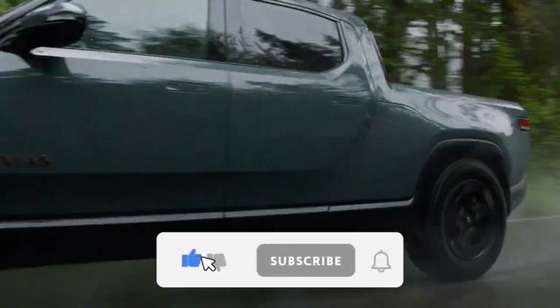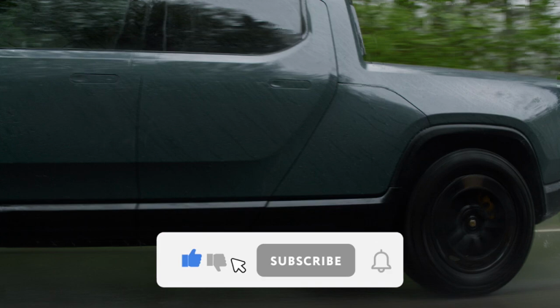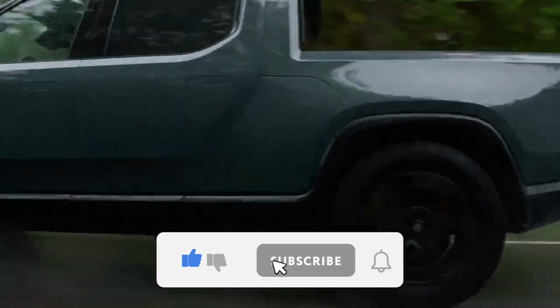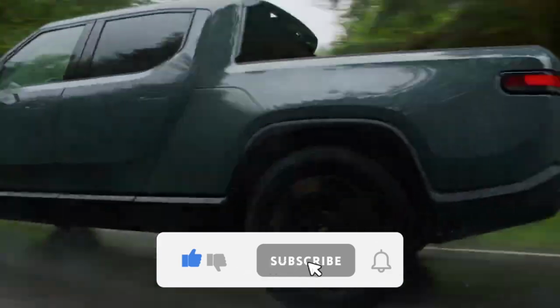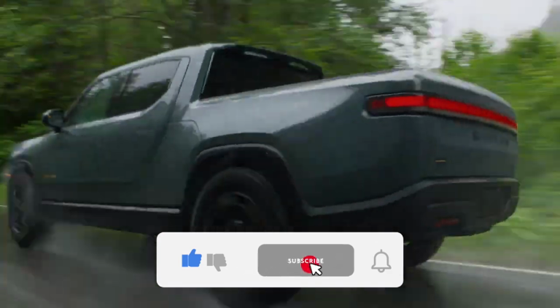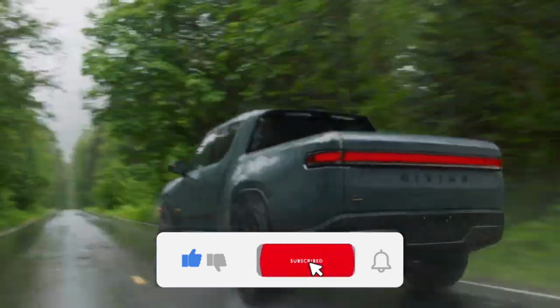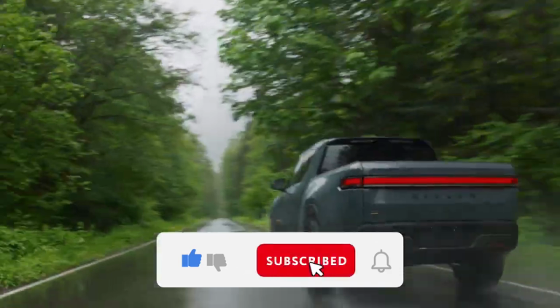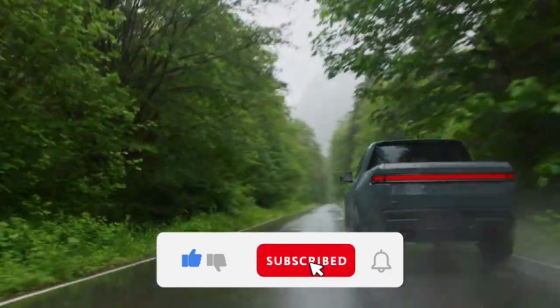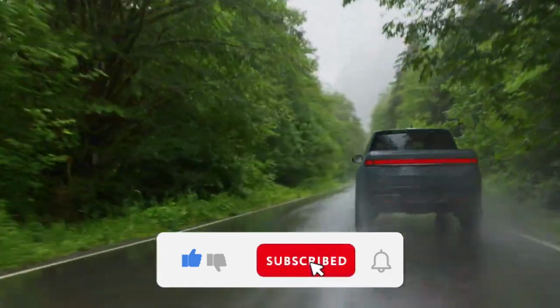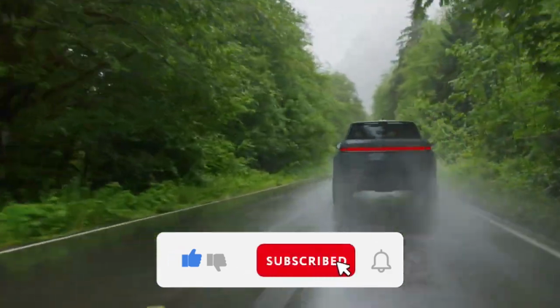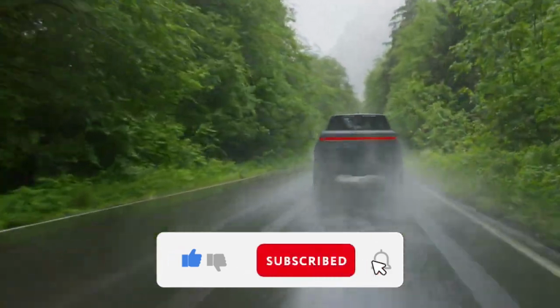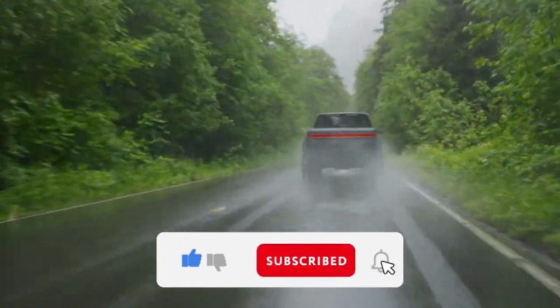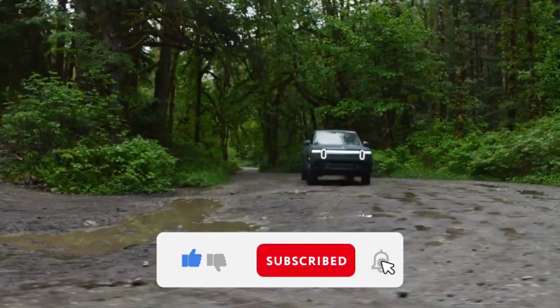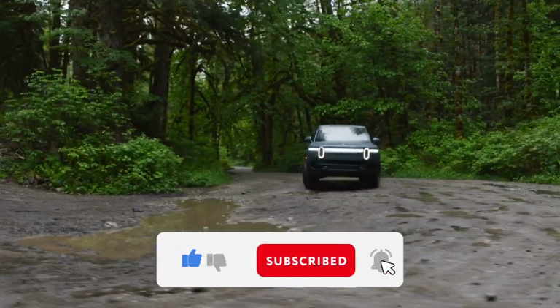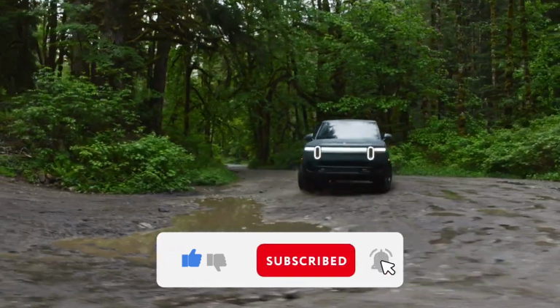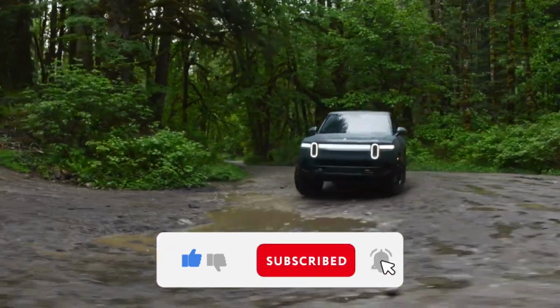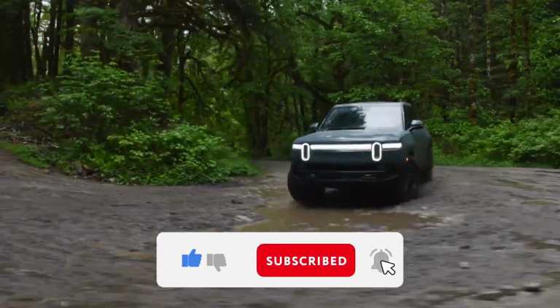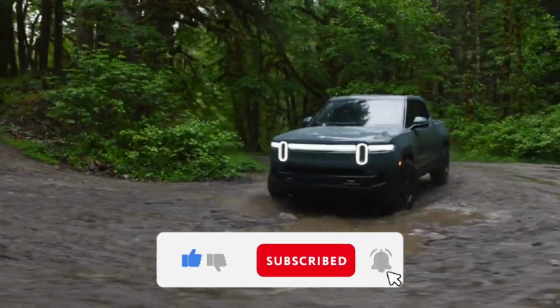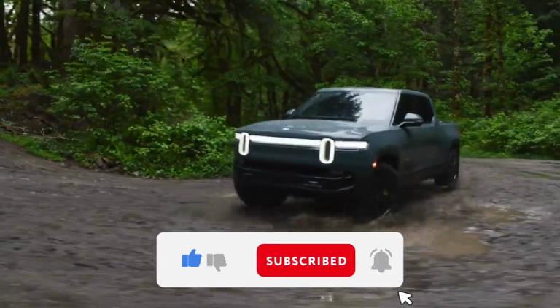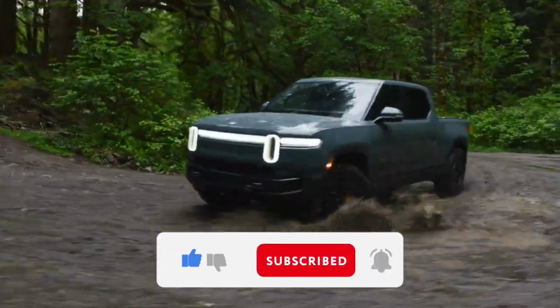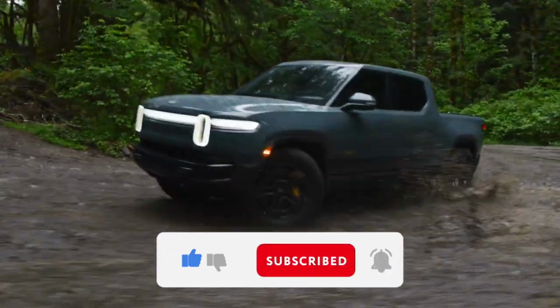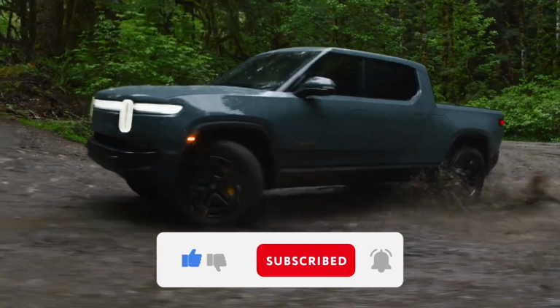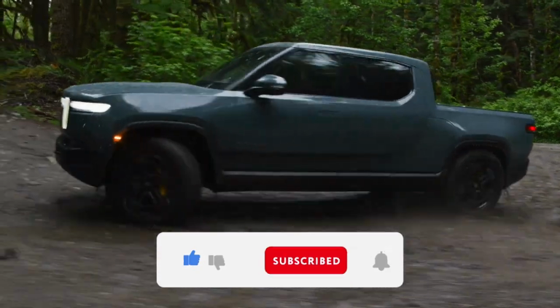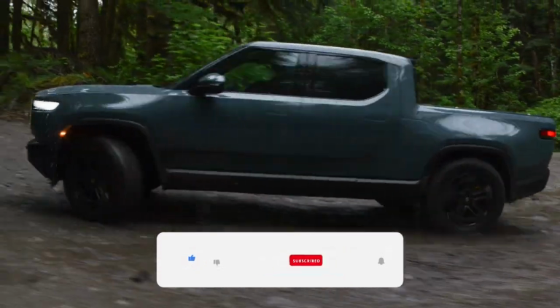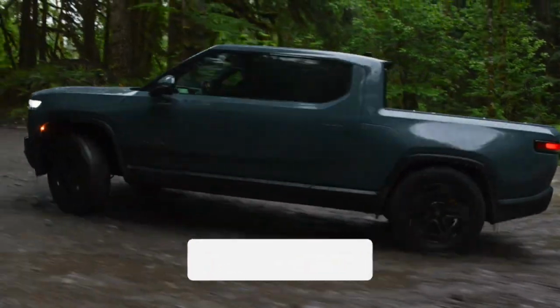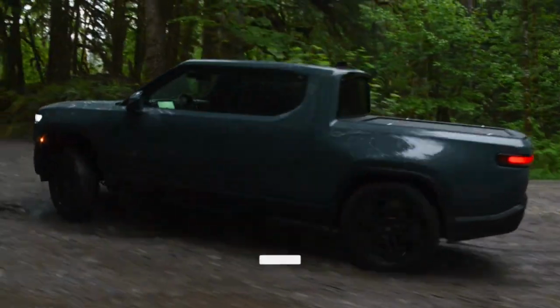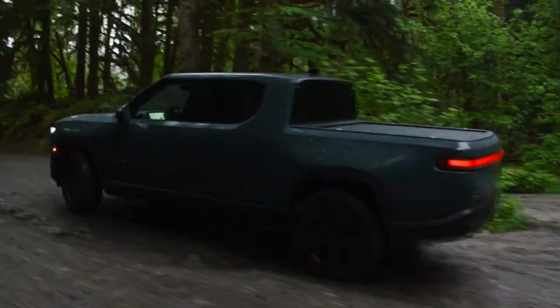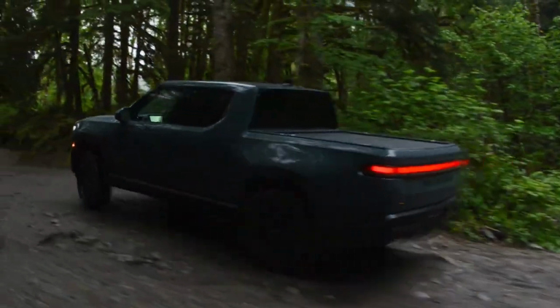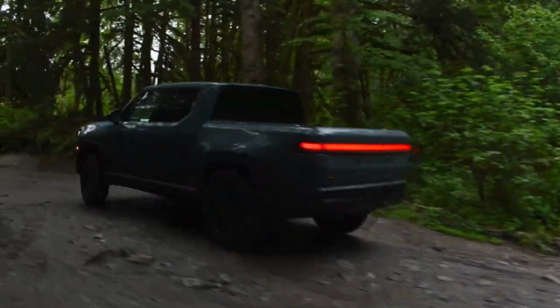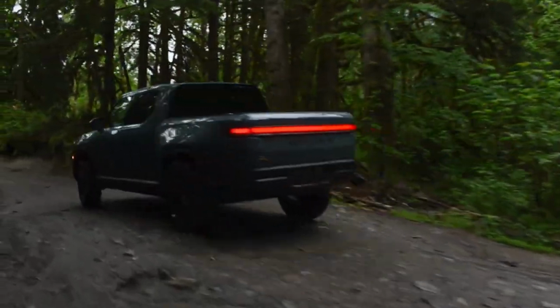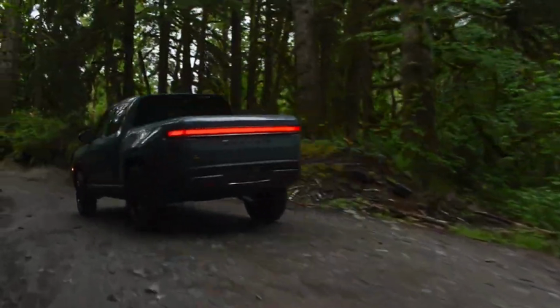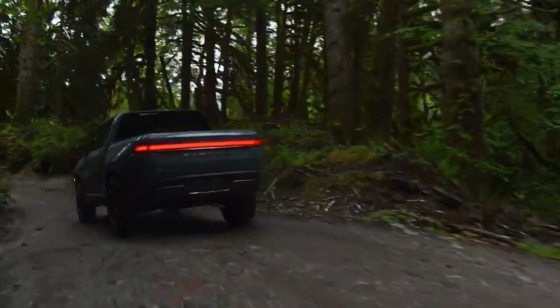Whether it's the 835-horsepower 2022 launch edition or the 665-horsepower 2023 dual-motor performance variant, the R1T delivers around 280 miles of real-world highway range.